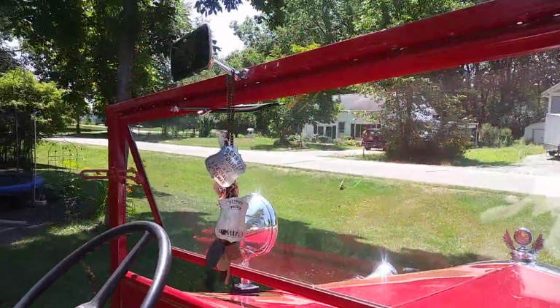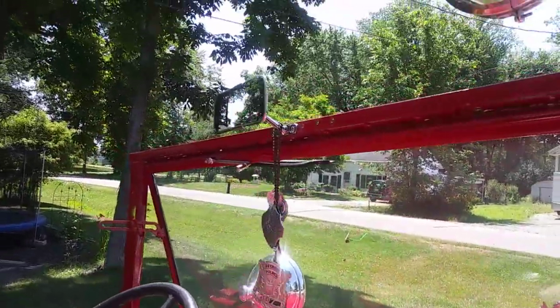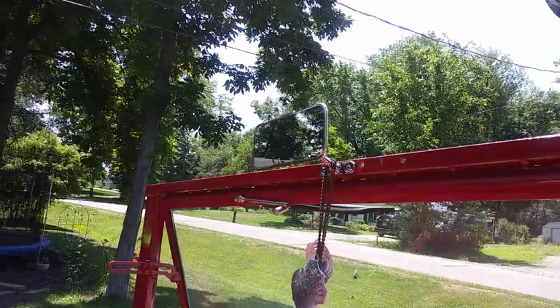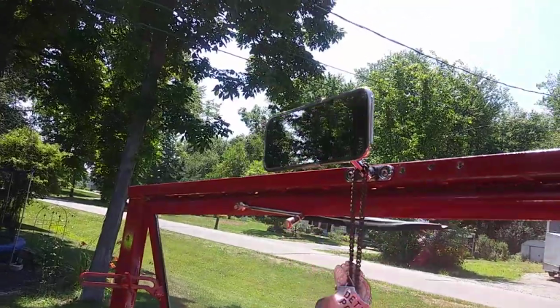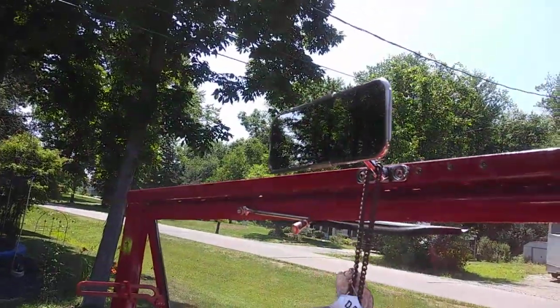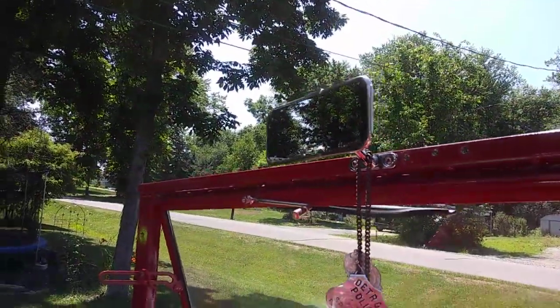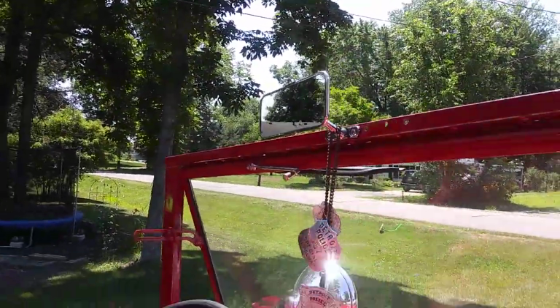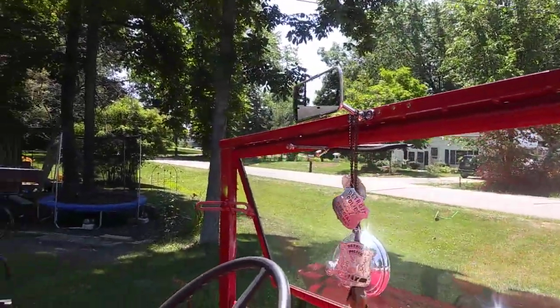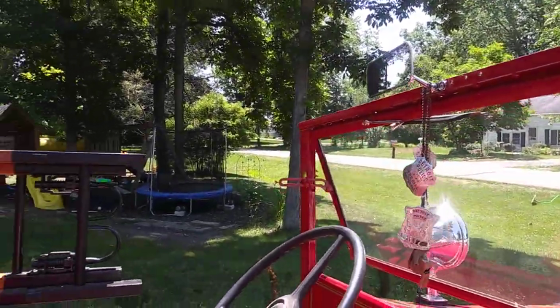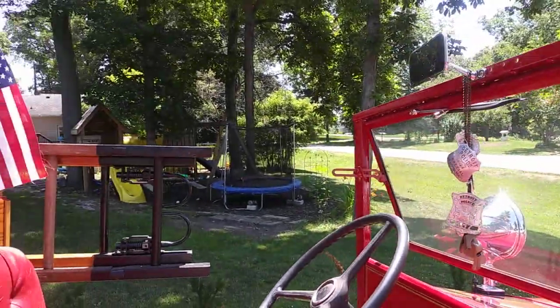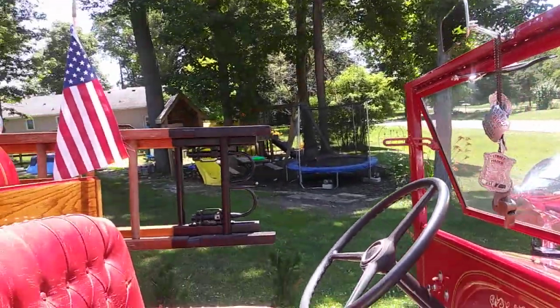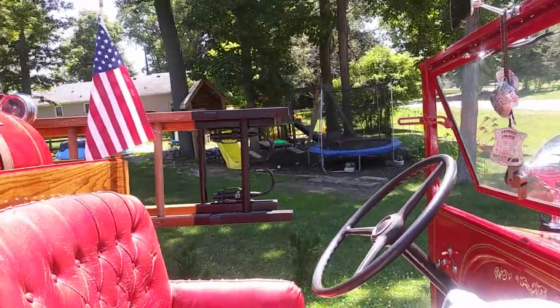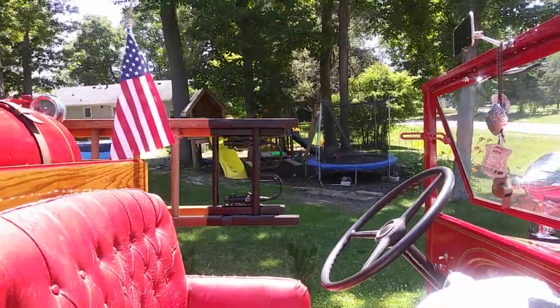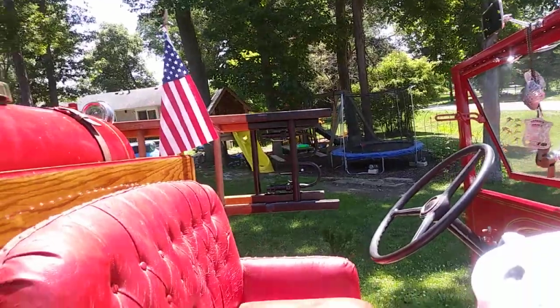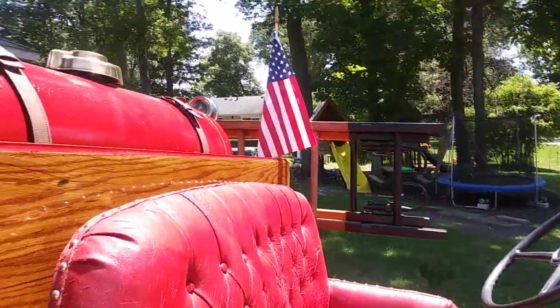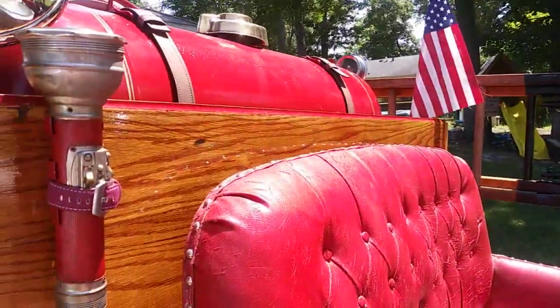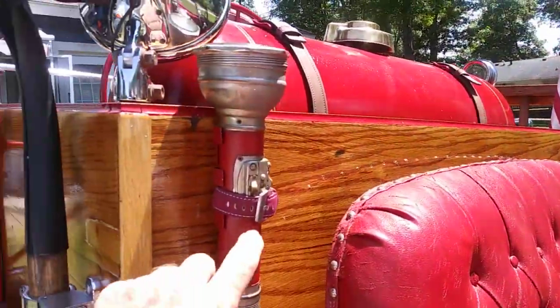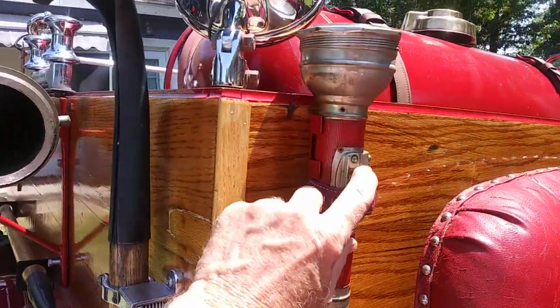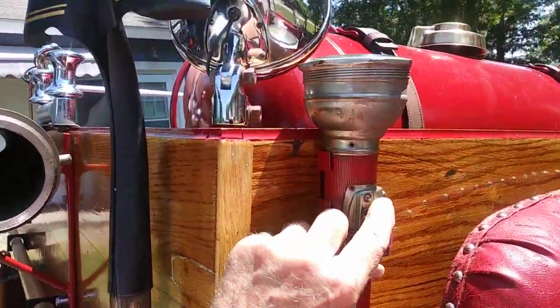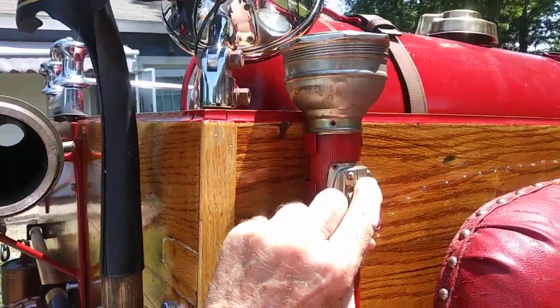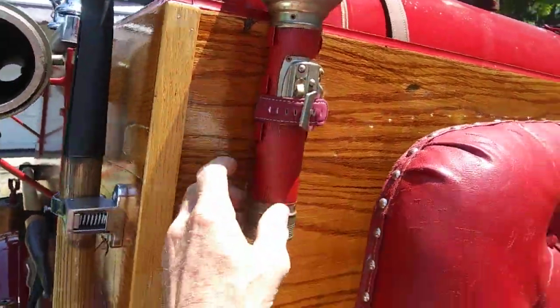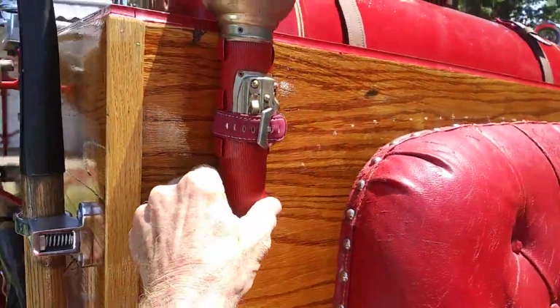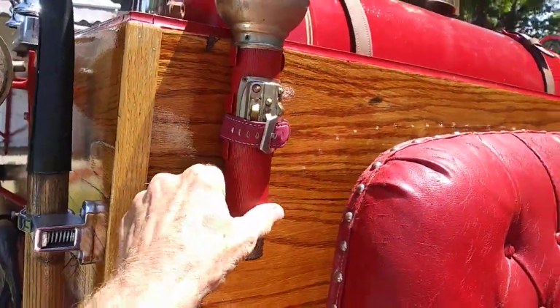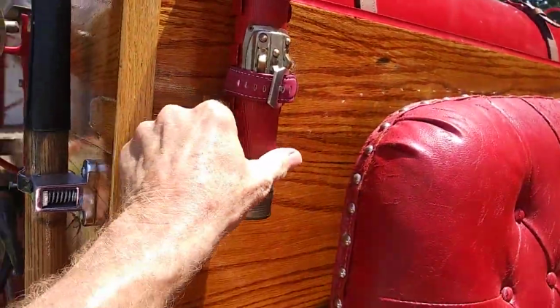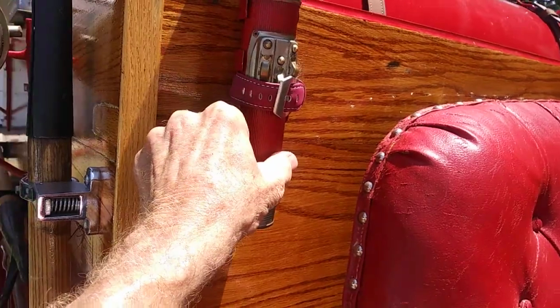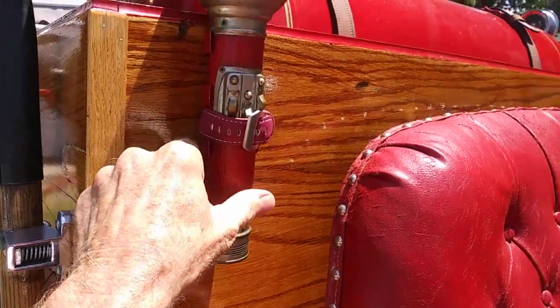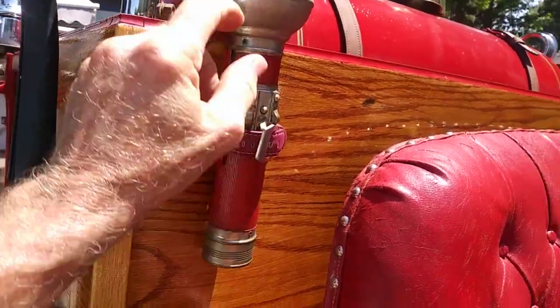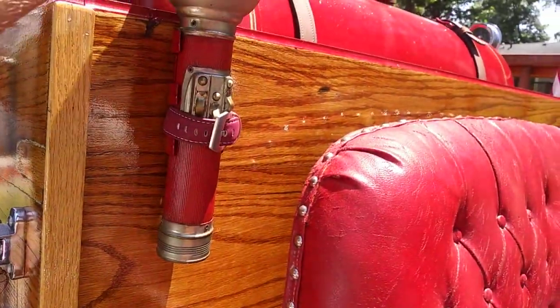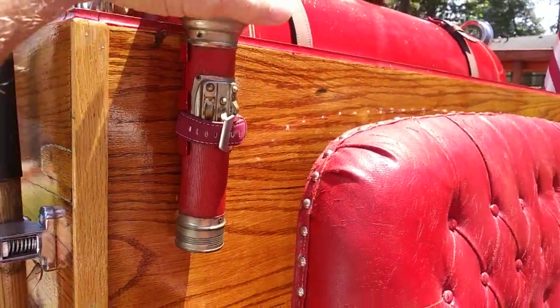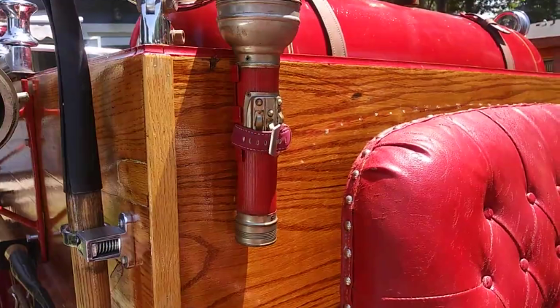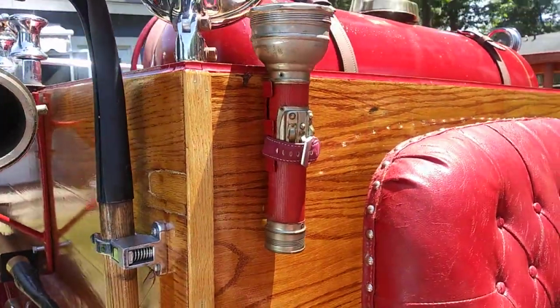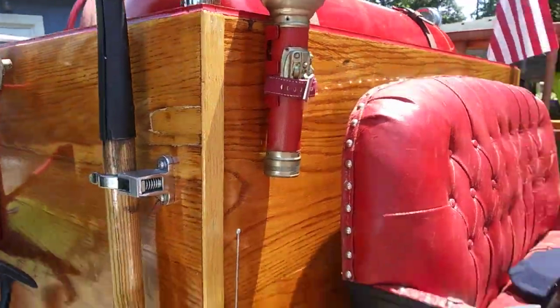Put a rear view mirror up there, which is totally useless — all it does is show me the tank, so I've got to do something about the mirrors. Got a 1920s to 1930 pretty cool looking flashlight that I also added to it.